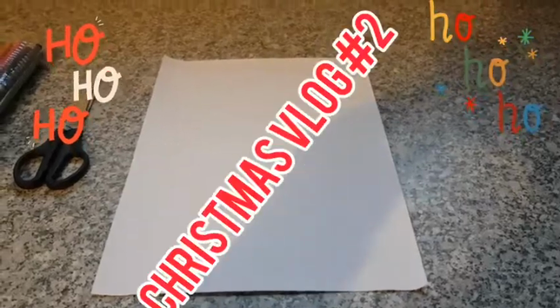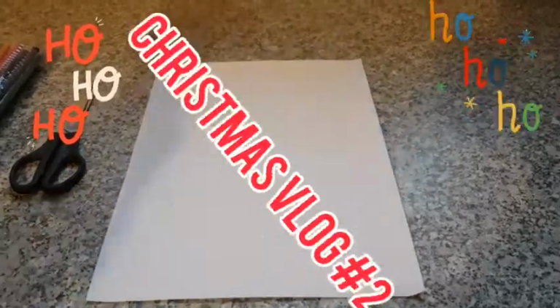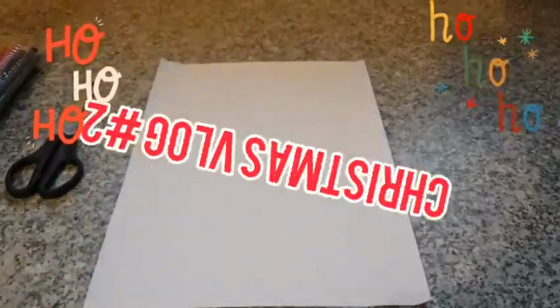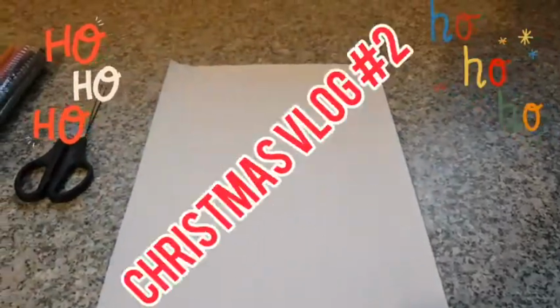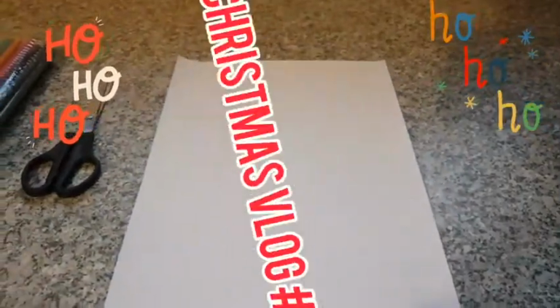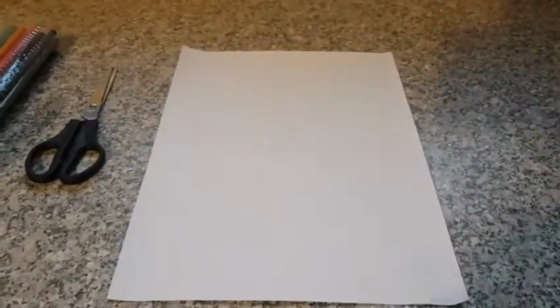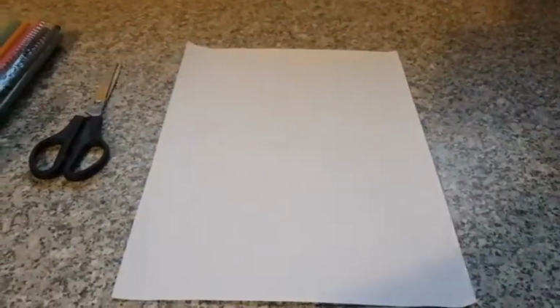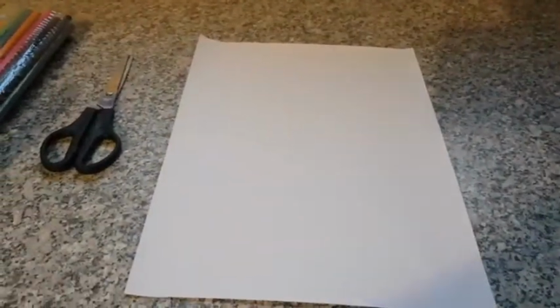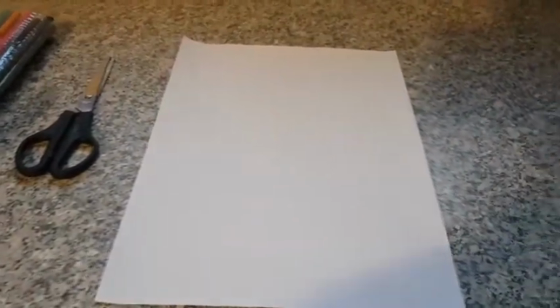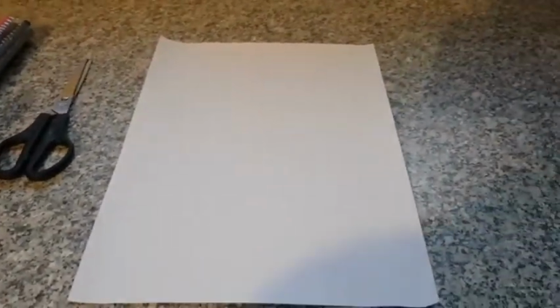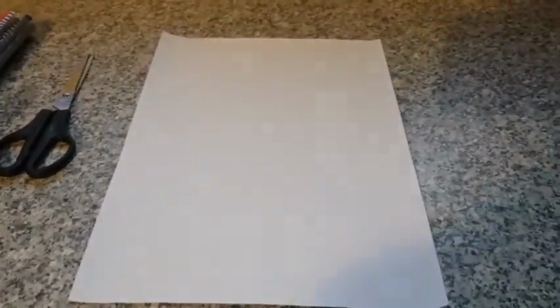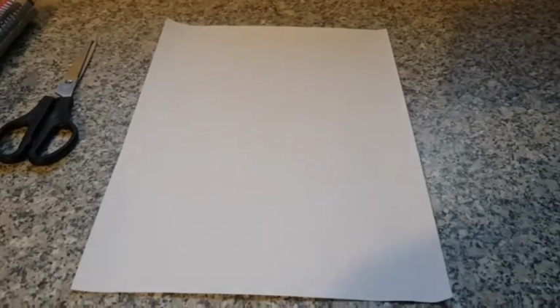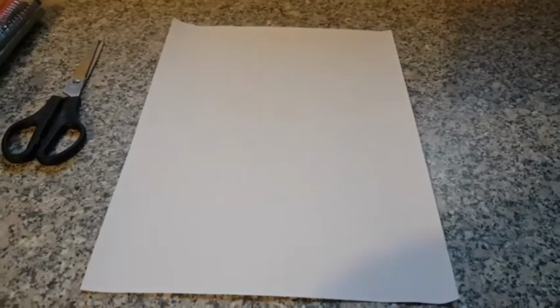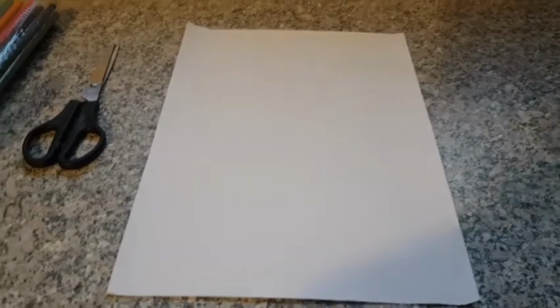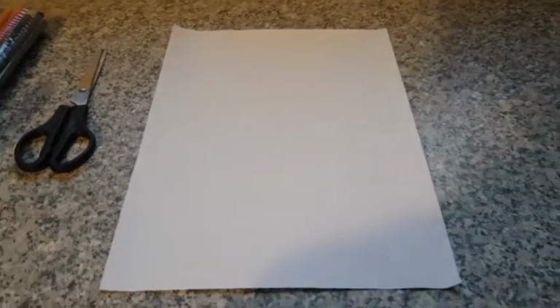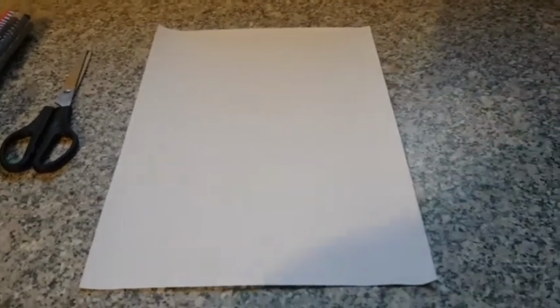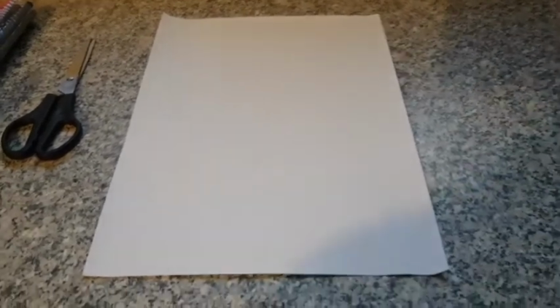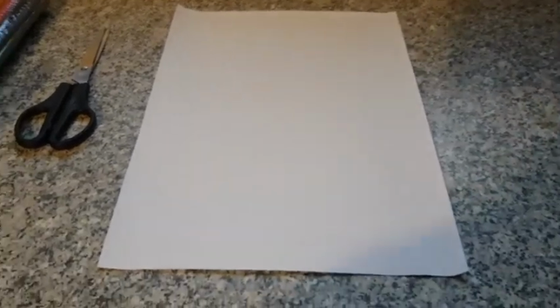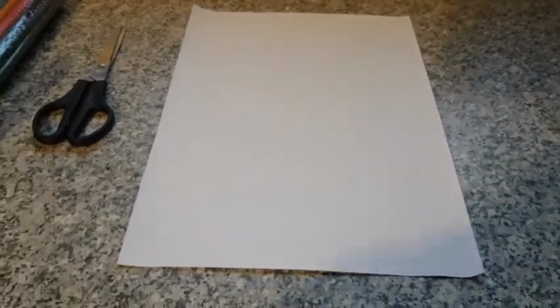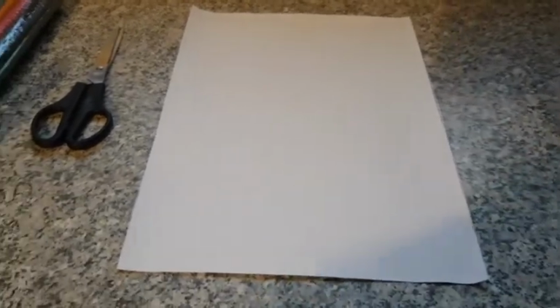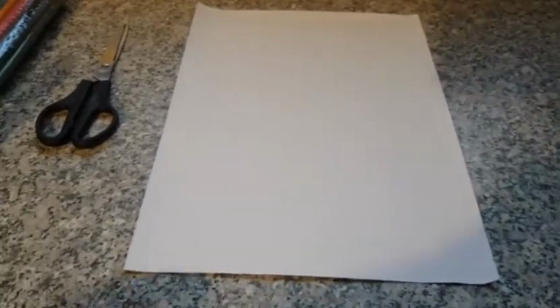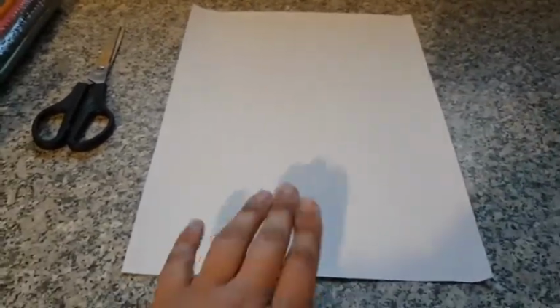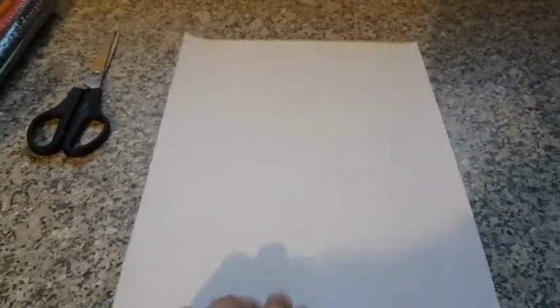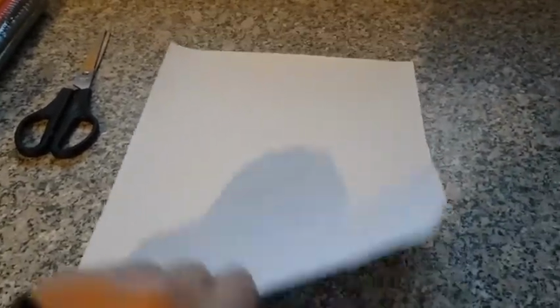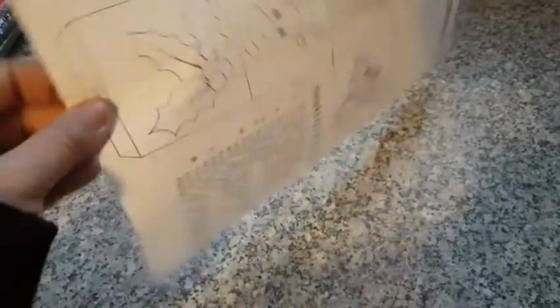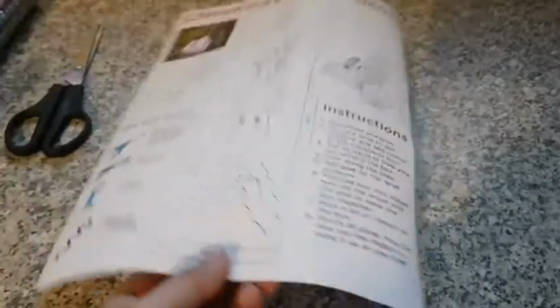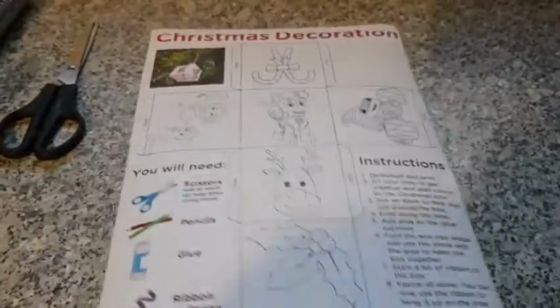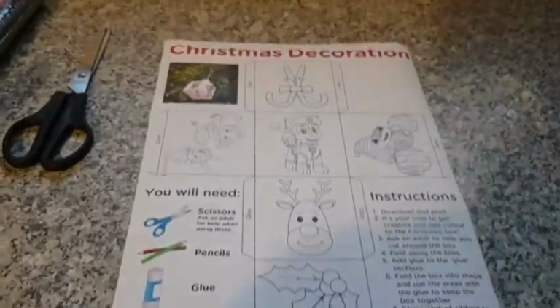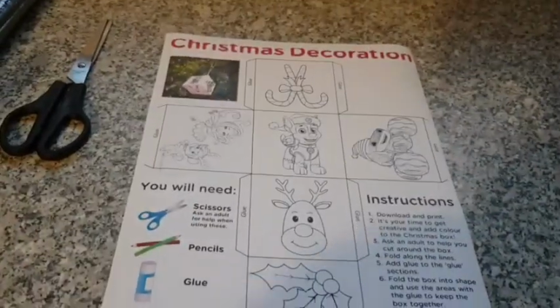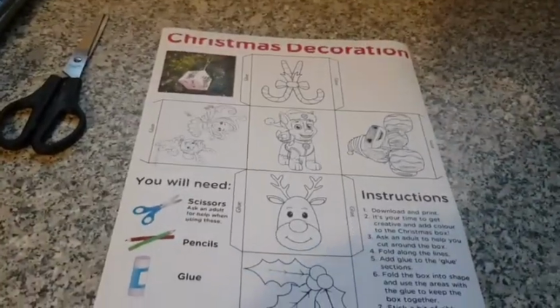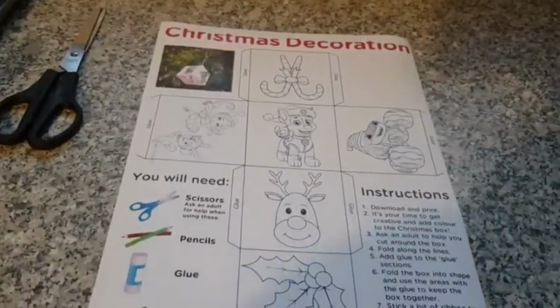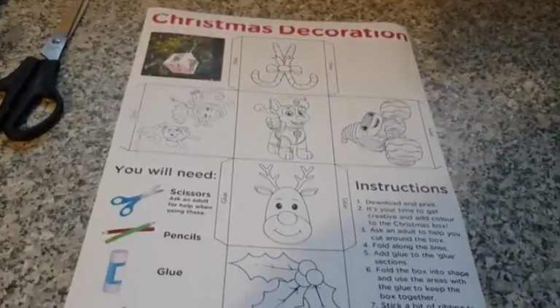Hi everyone, it's 2nd of December today. So today's activity is going to be a Christmas decoration.